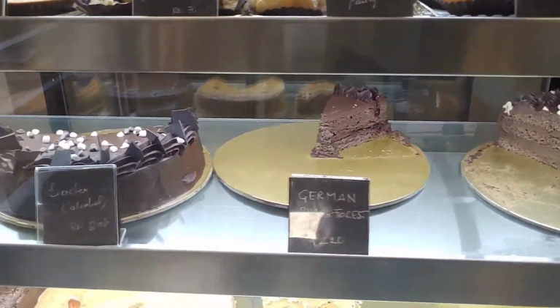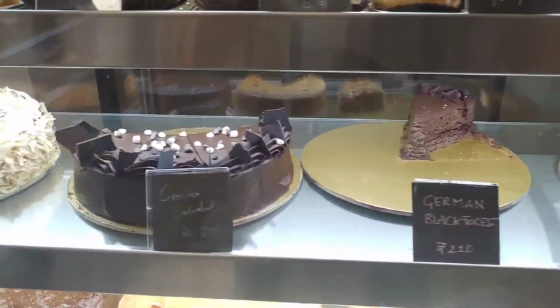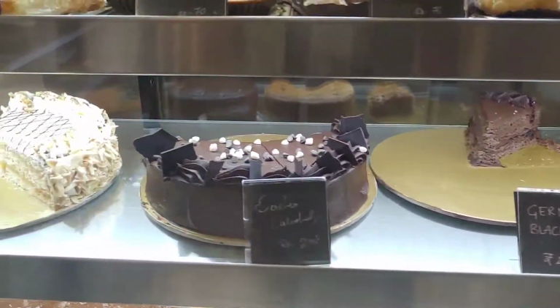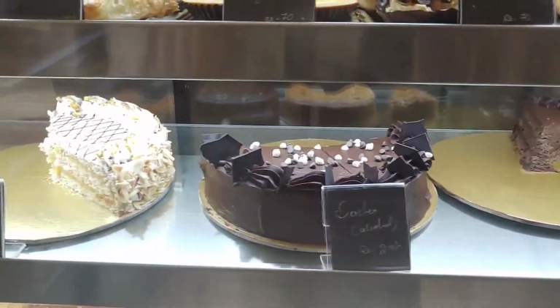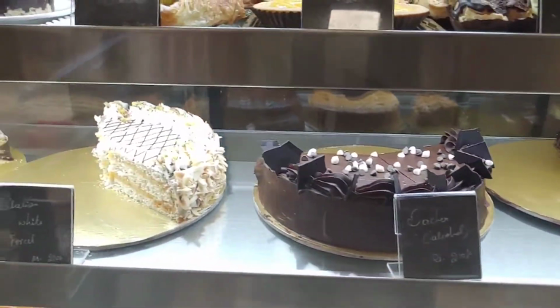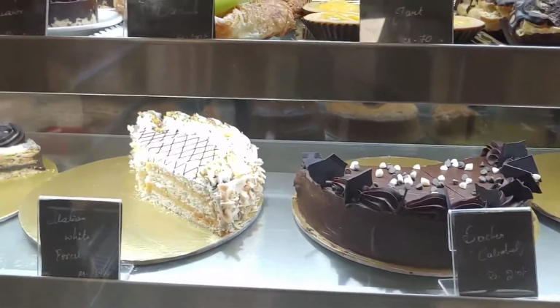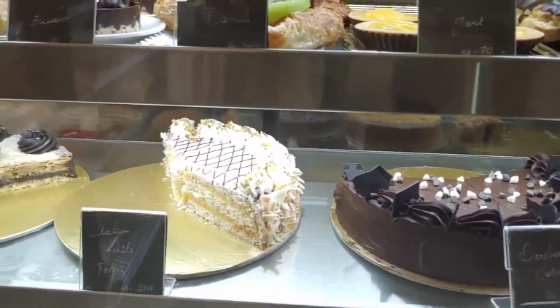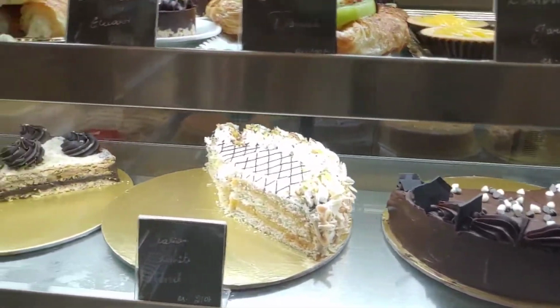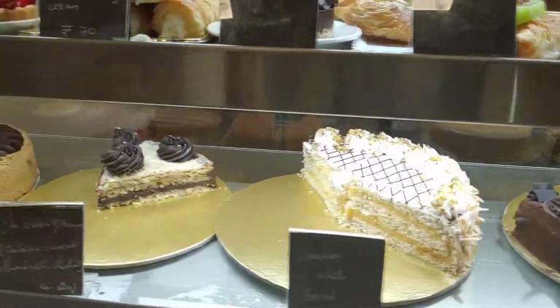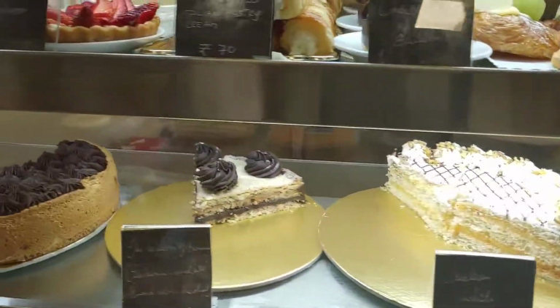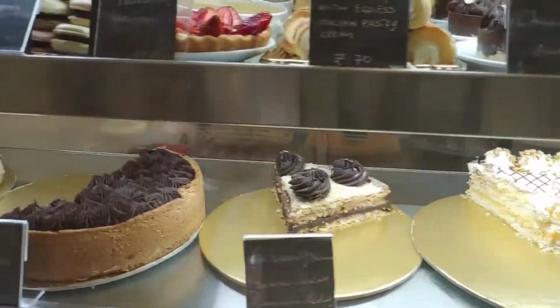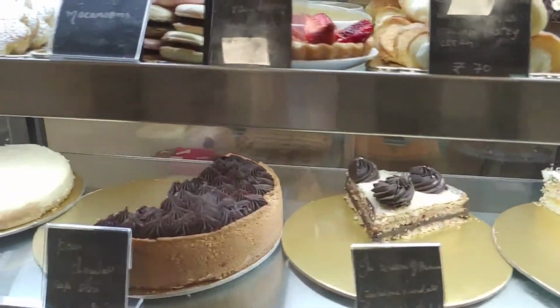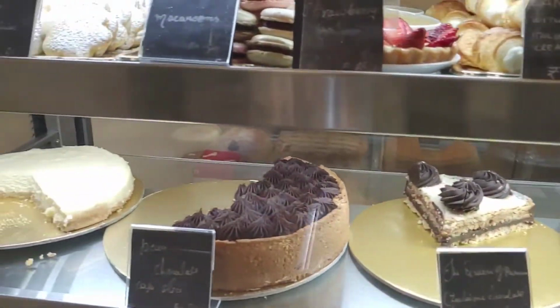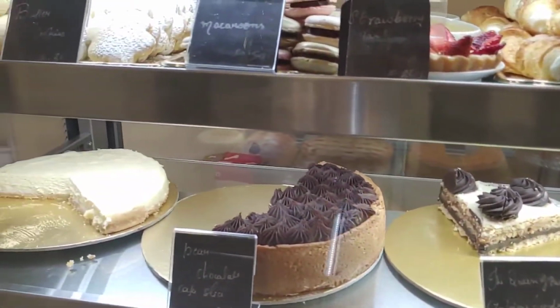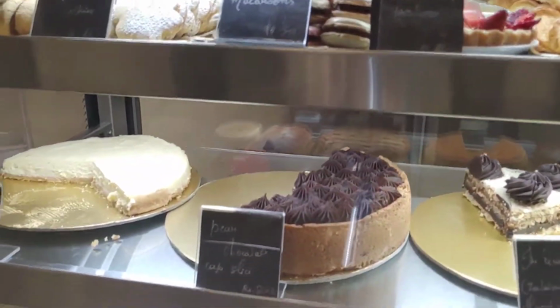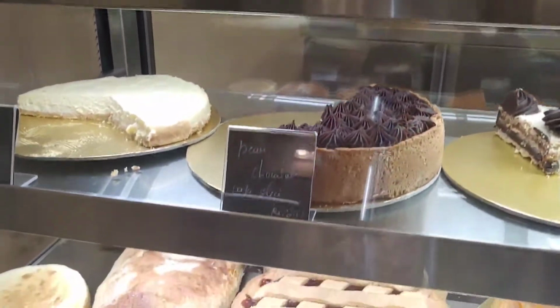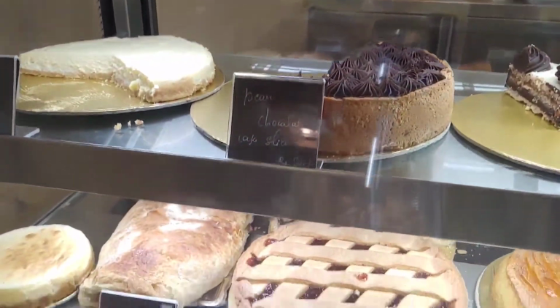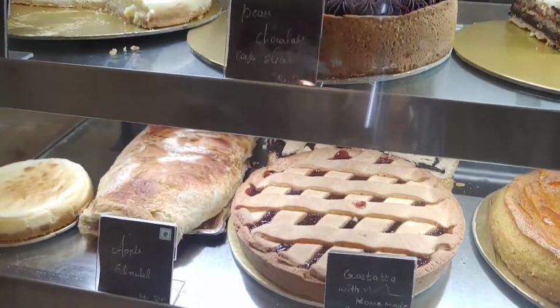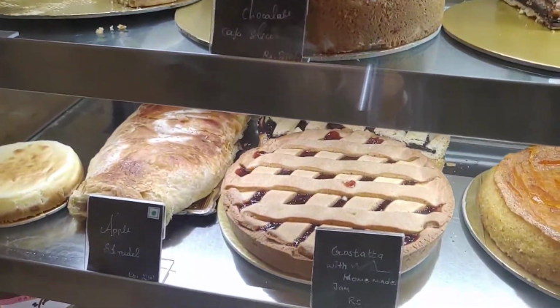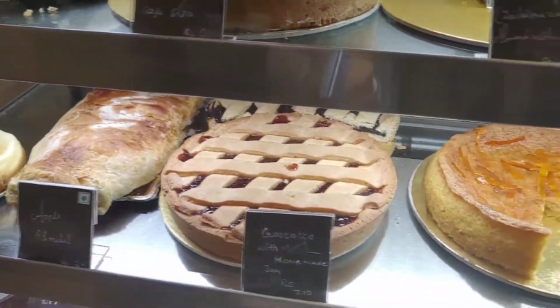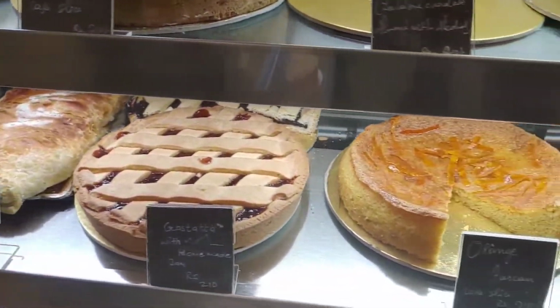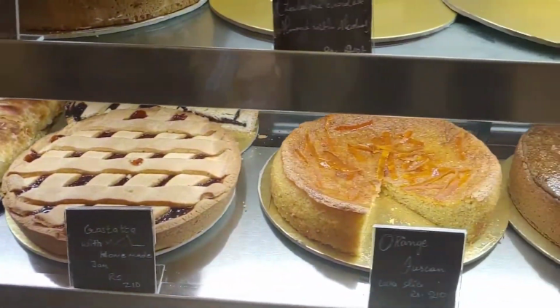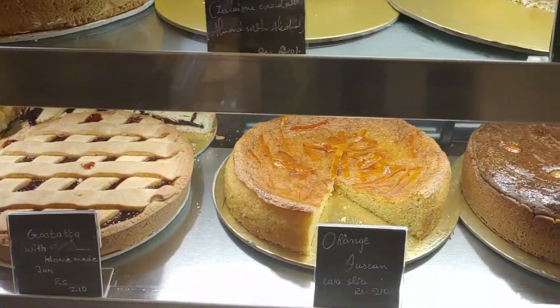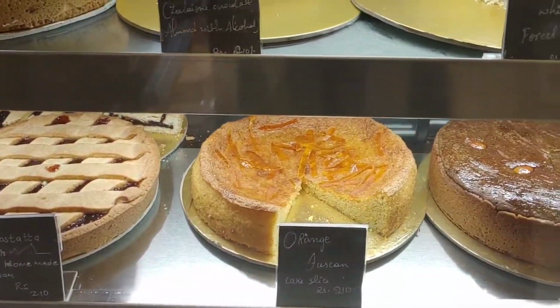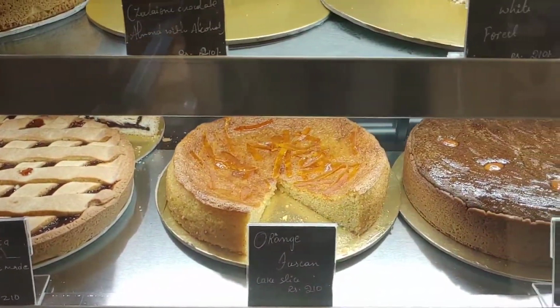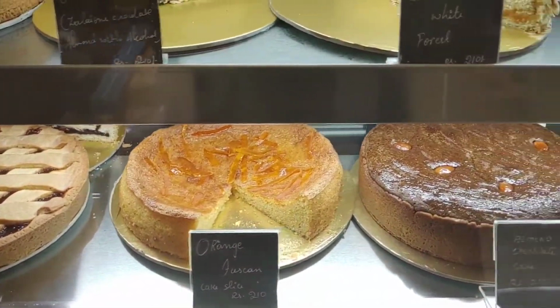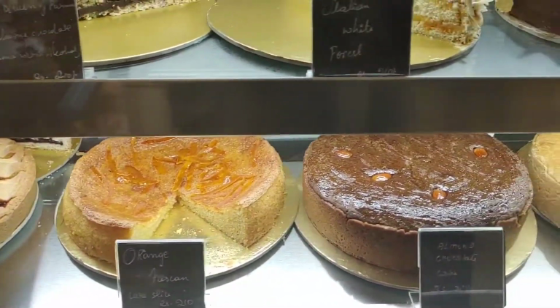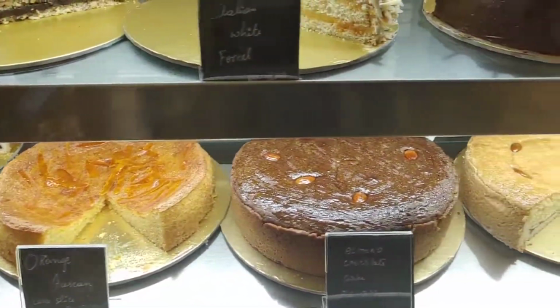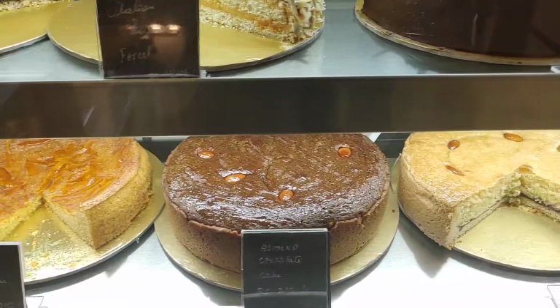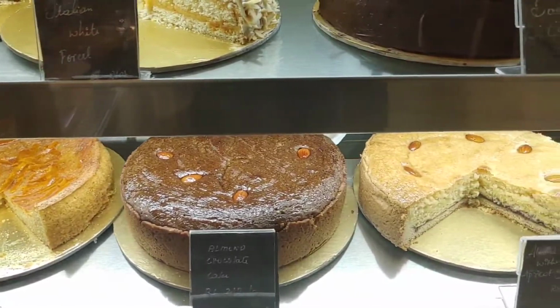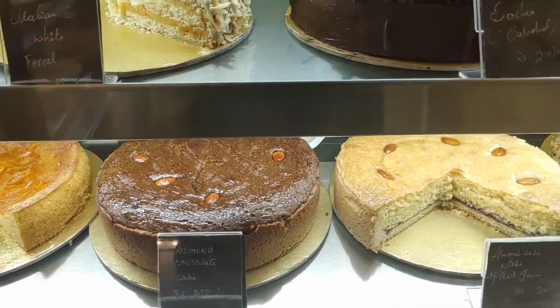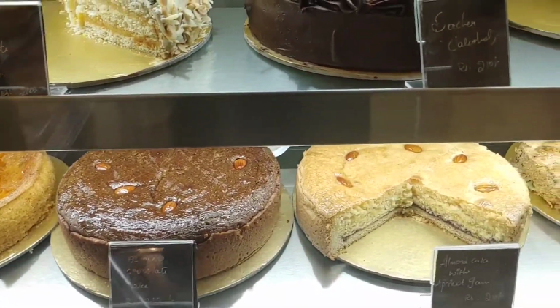There are many varieties of pastries available — pastries, pies, cakes, etc. It's very yummy.